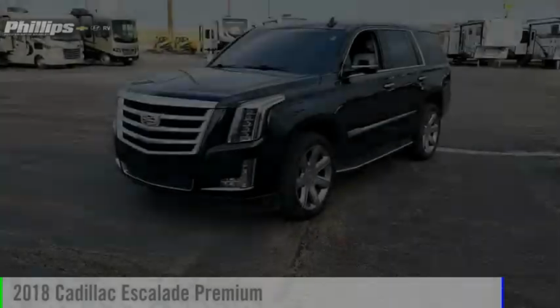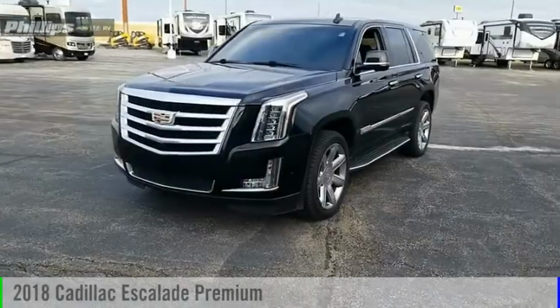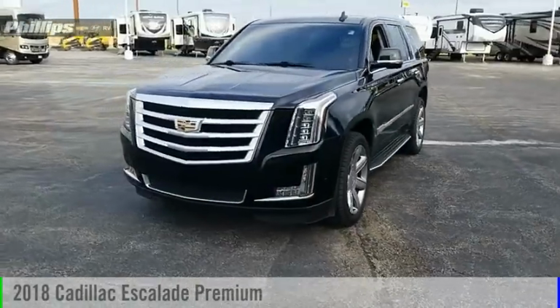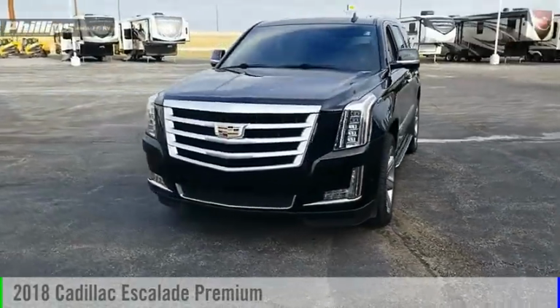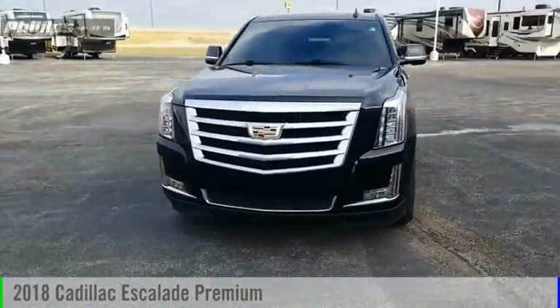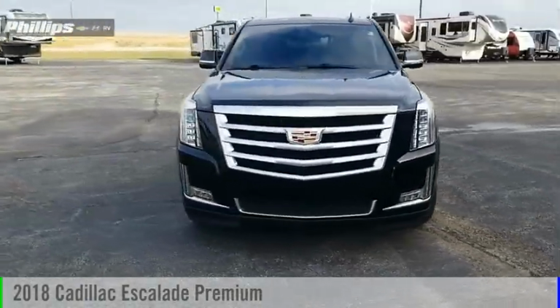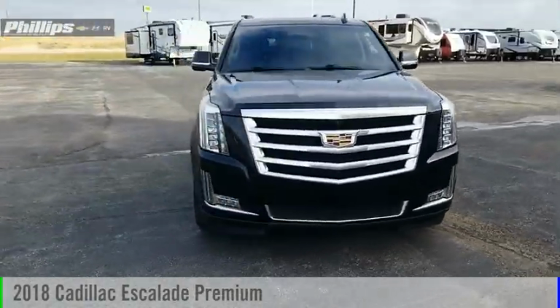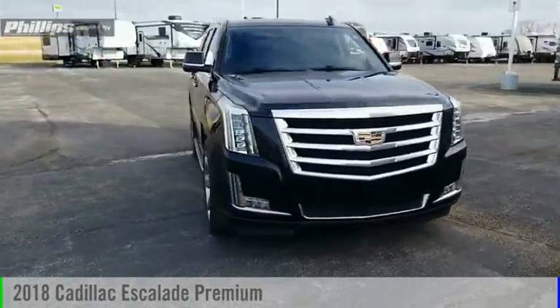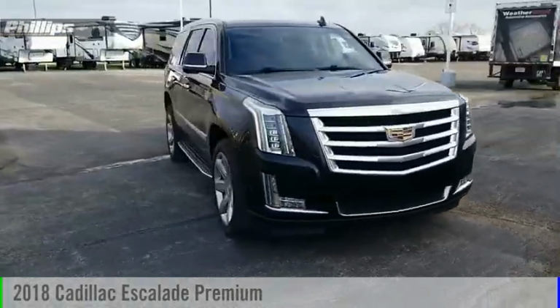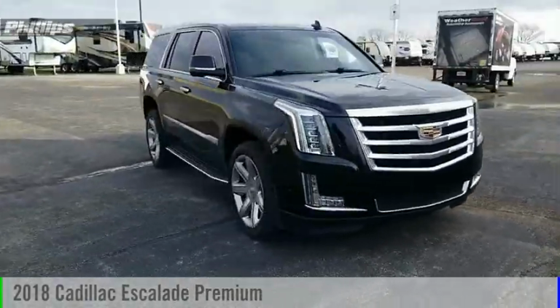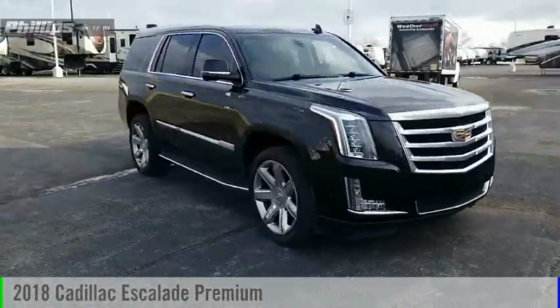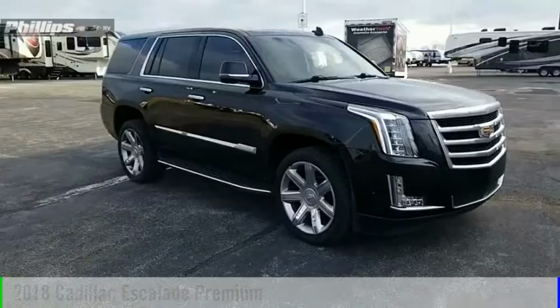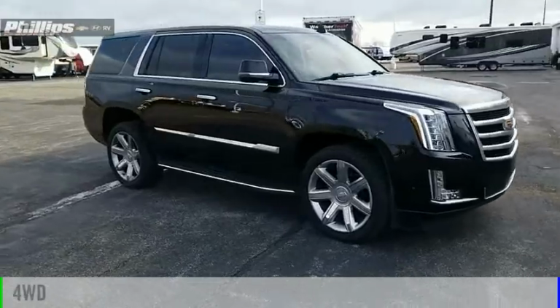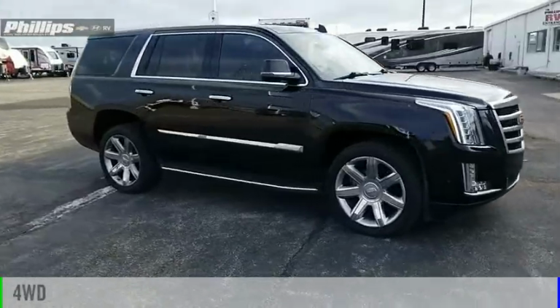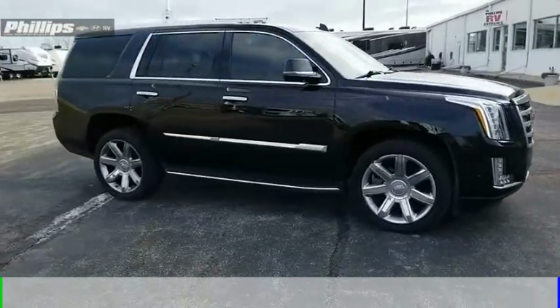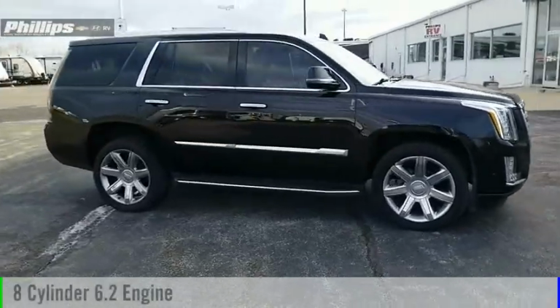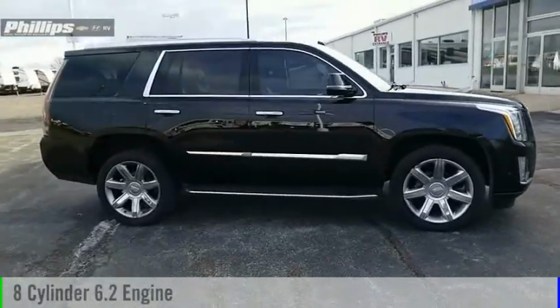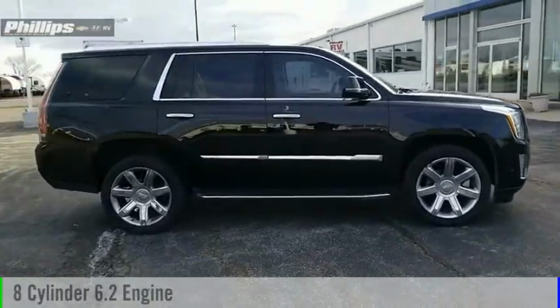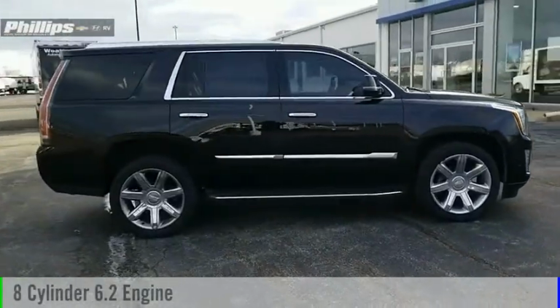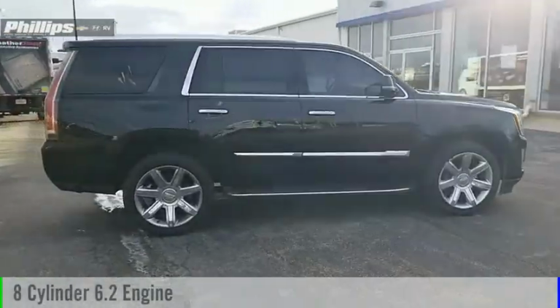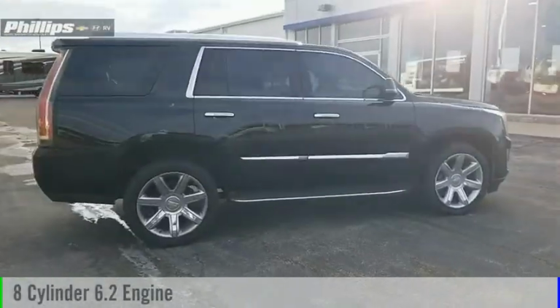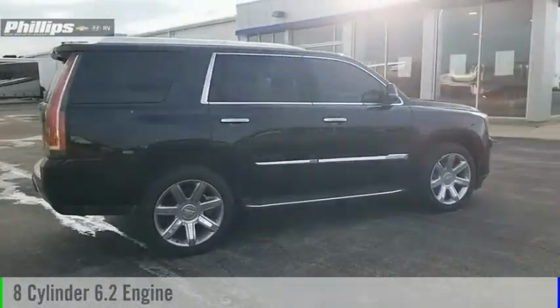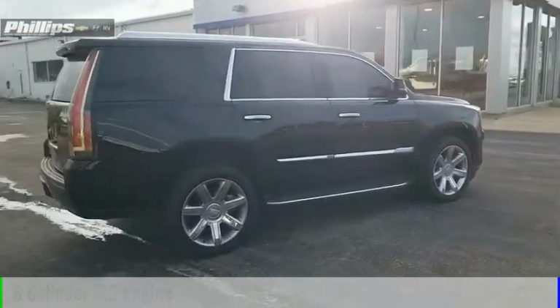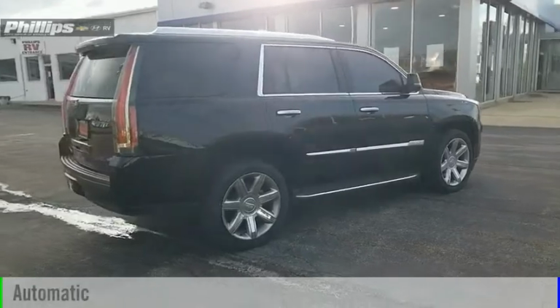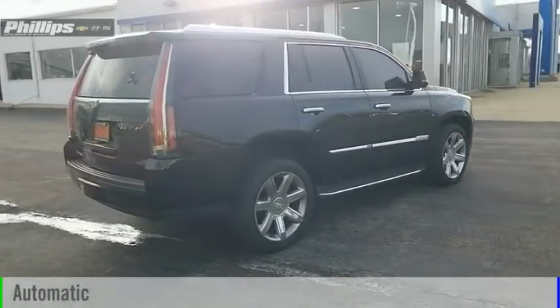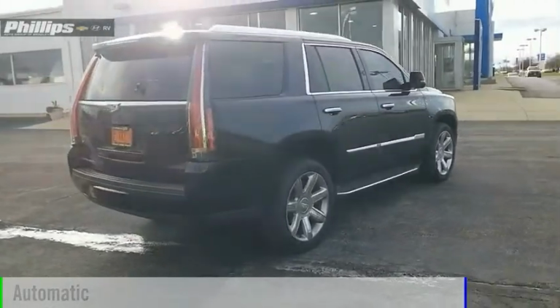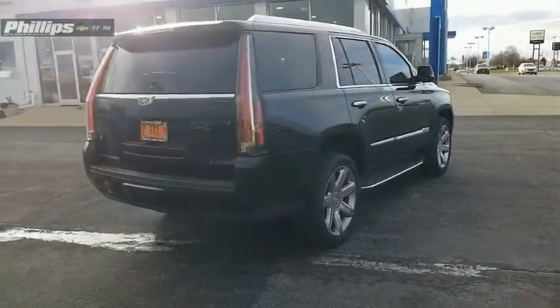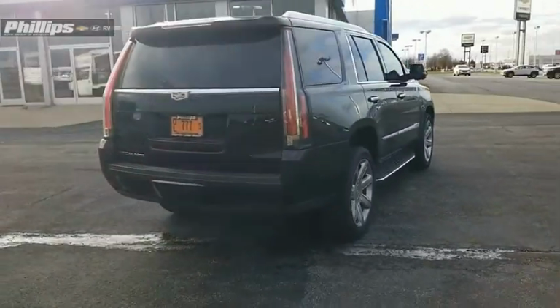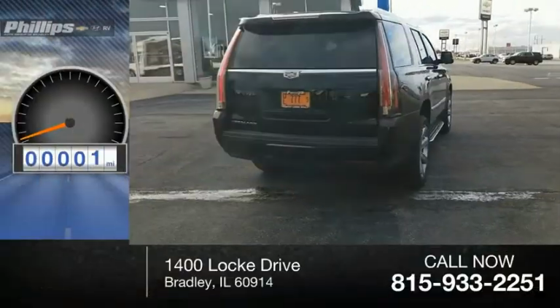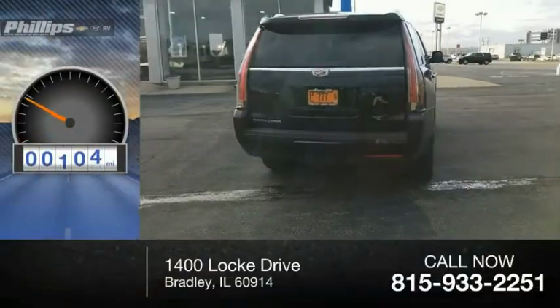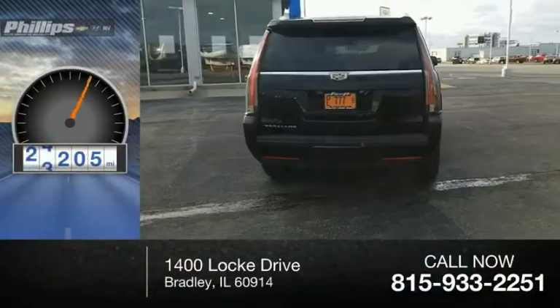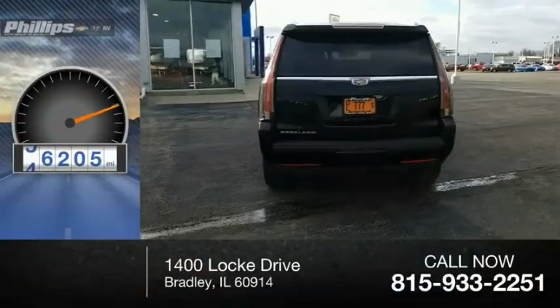Come test drive the 2018 Escalade. This vehicle is powered by a four-wheel drive, eight-cylinder, 6.2-liter engine, and comes with an automatic transmission. This vehicle has less than 60,000 miles.